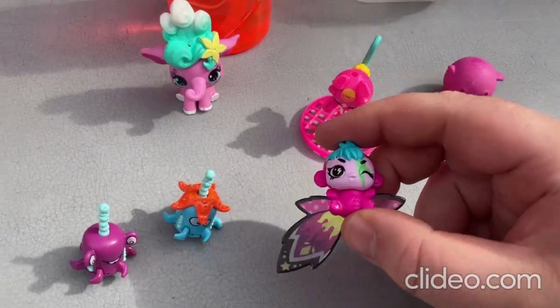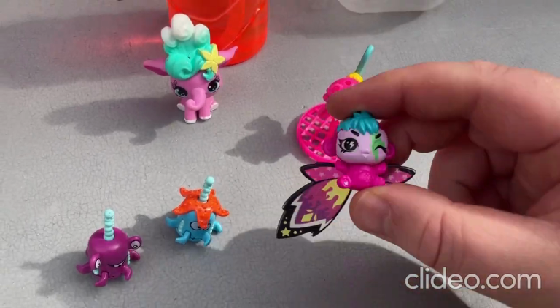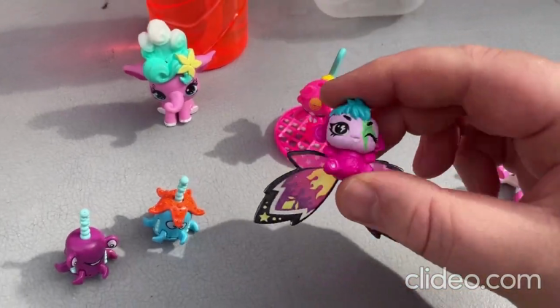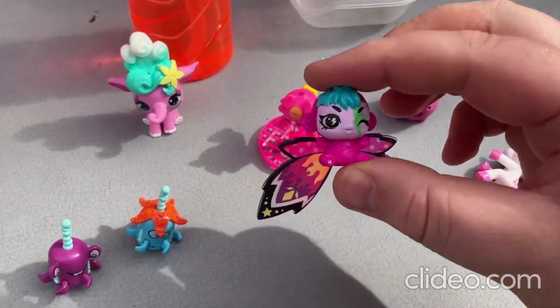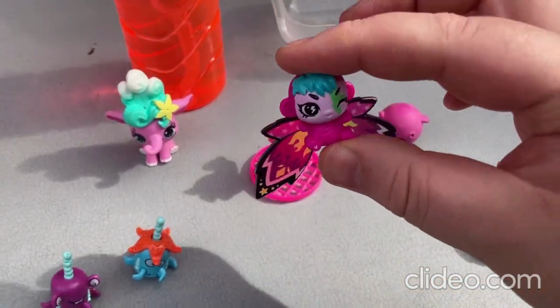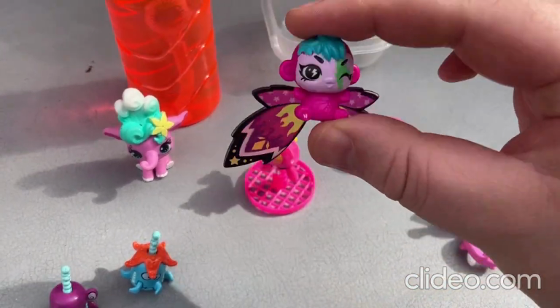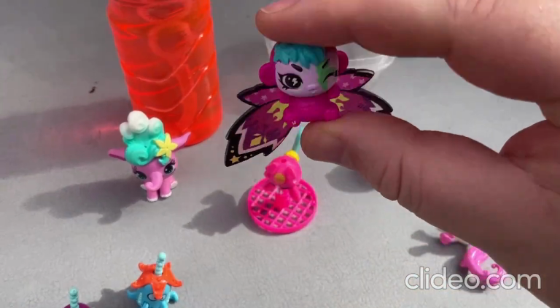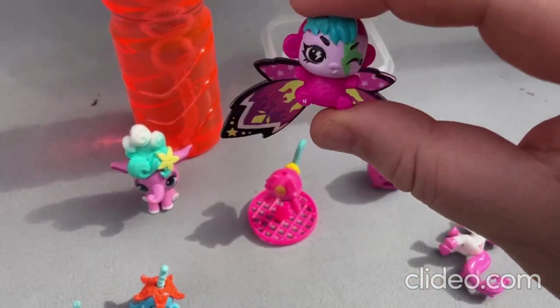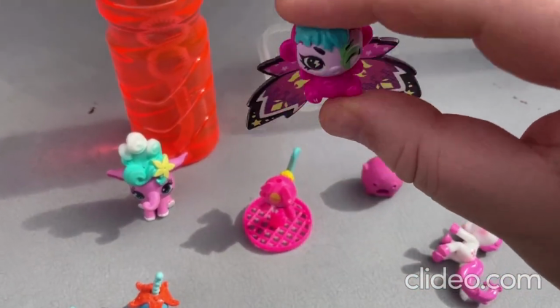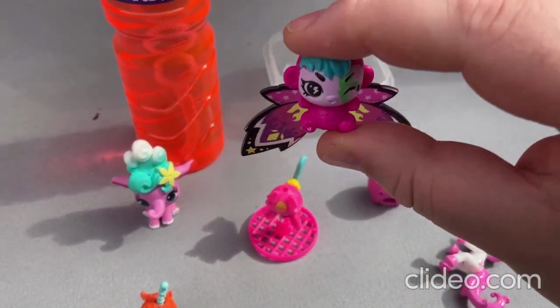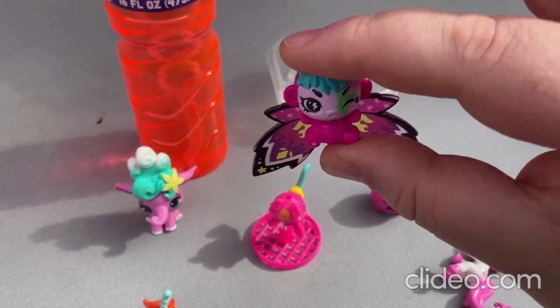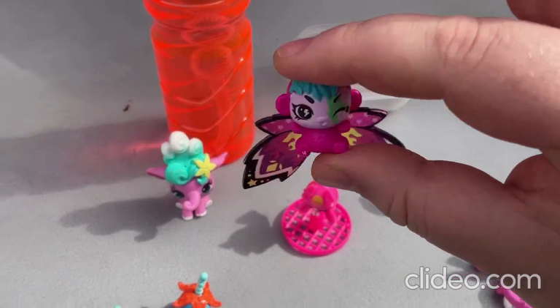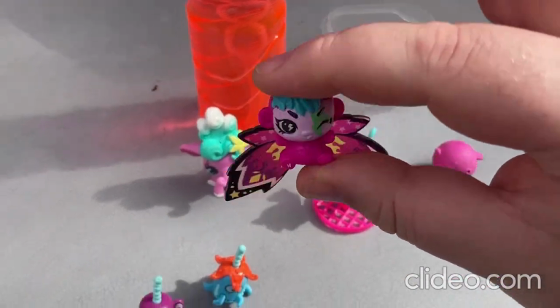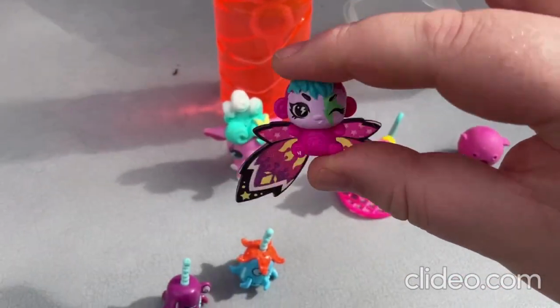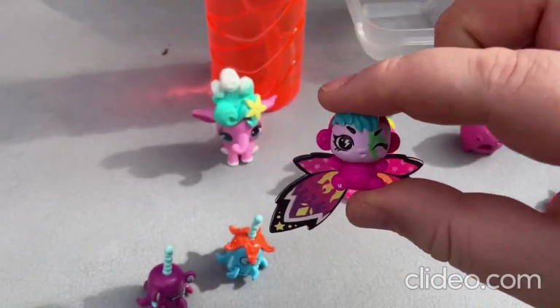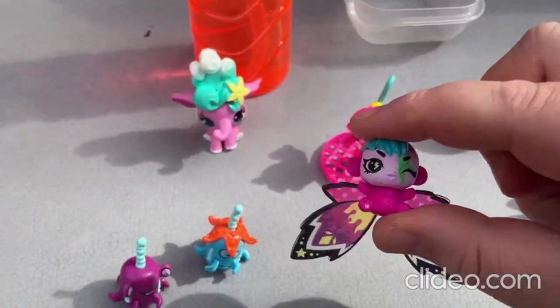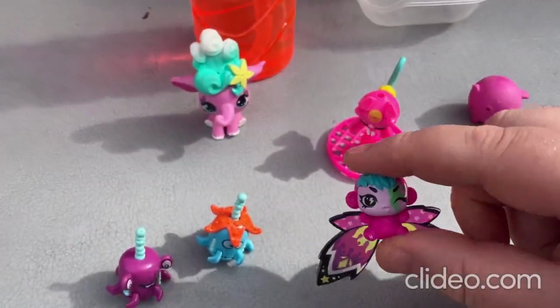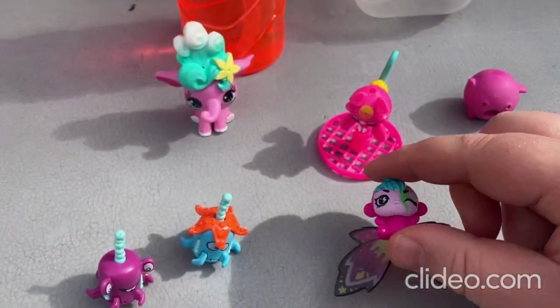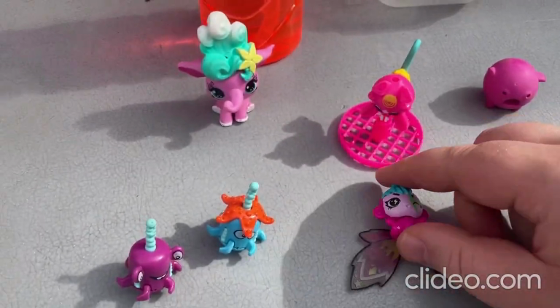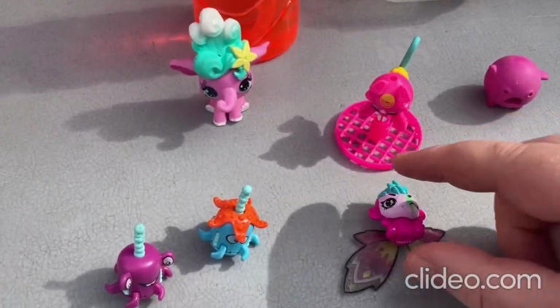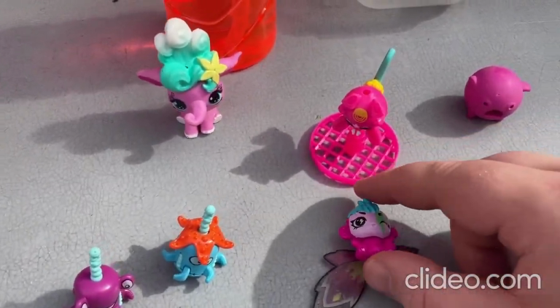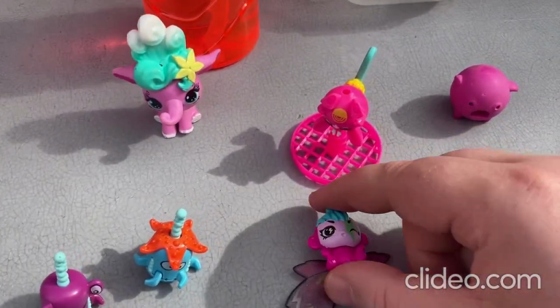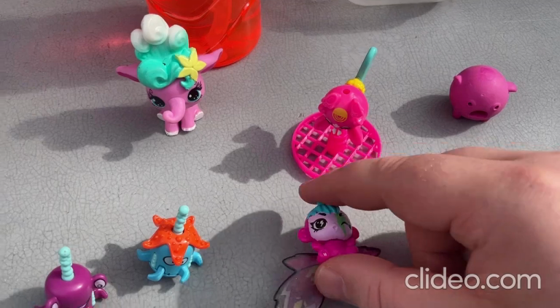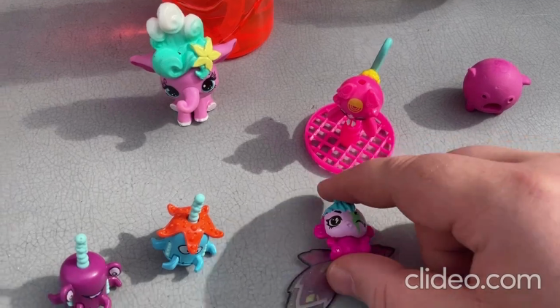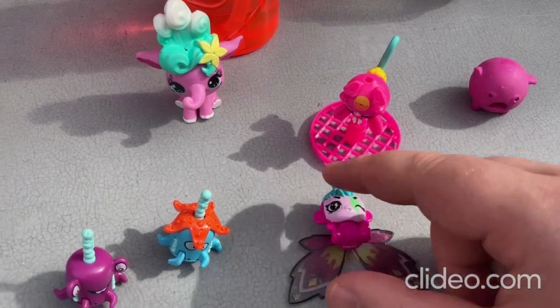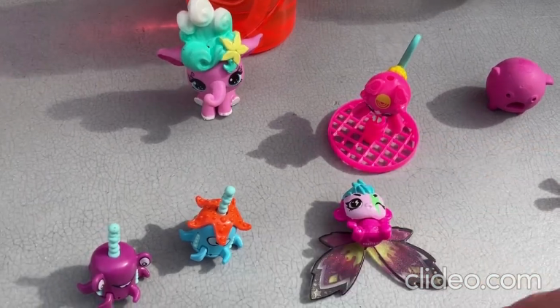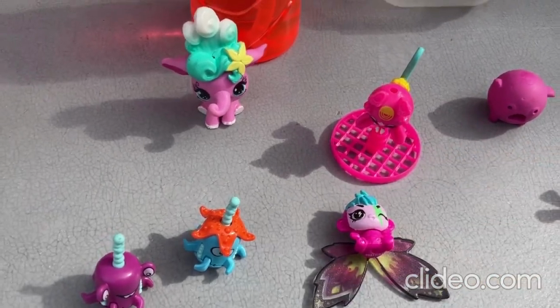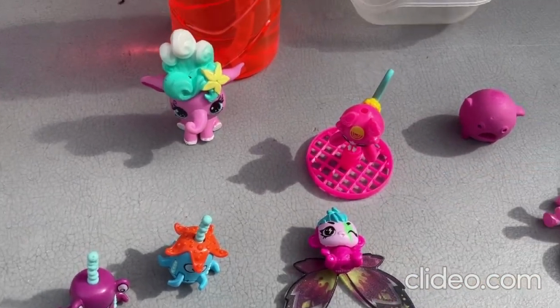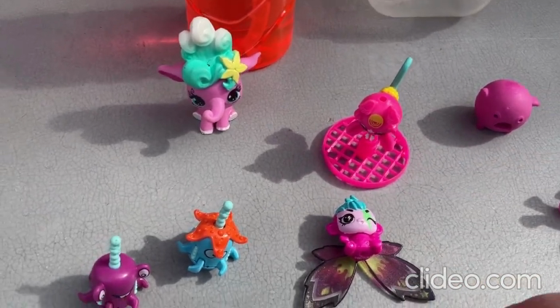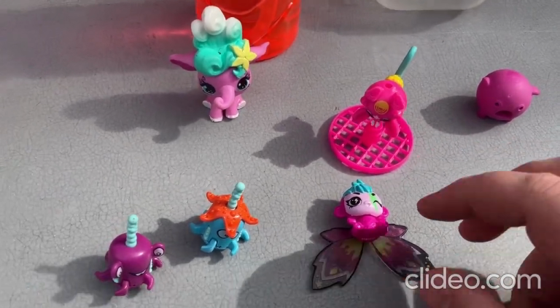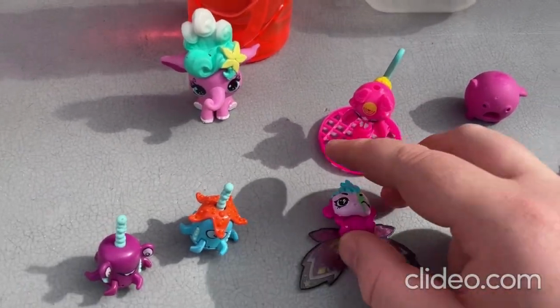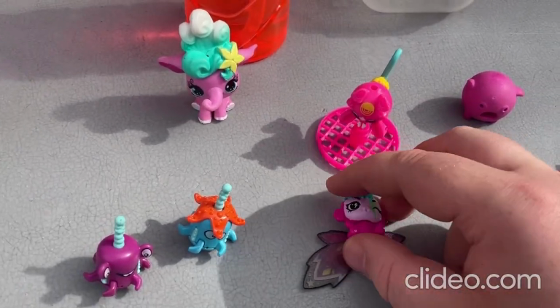I think the toy looks better with the wings on there. You can always make as if it's like flying around. It's a really cute toy — really kawaii, really awesome. So that's that toy there.